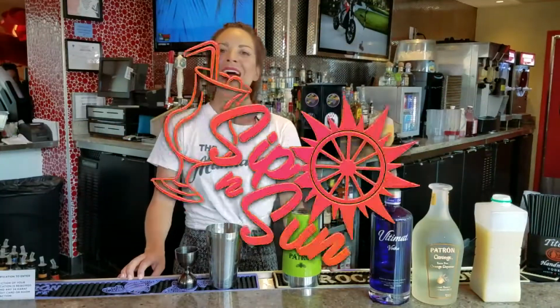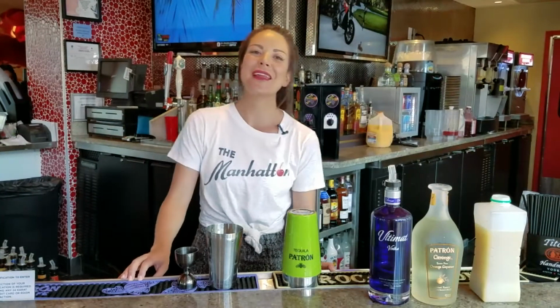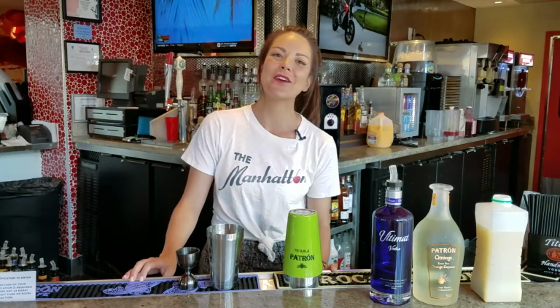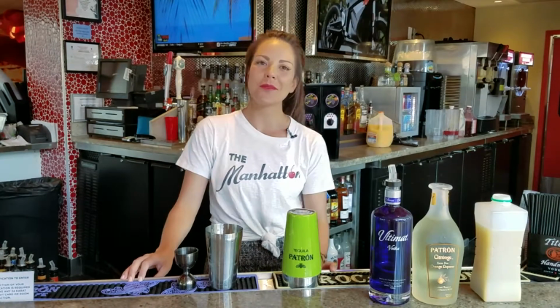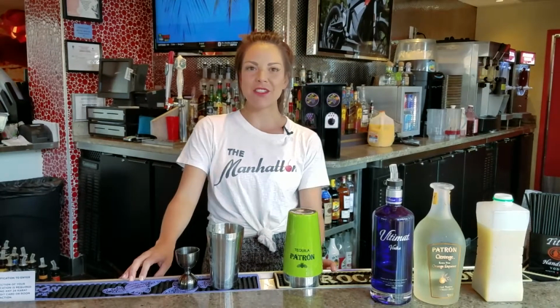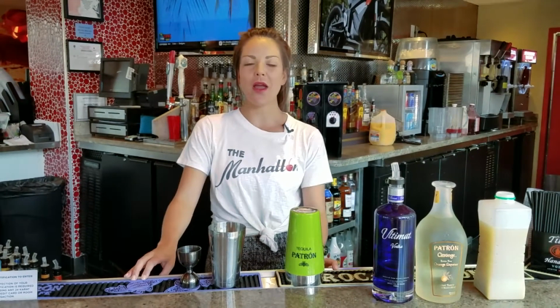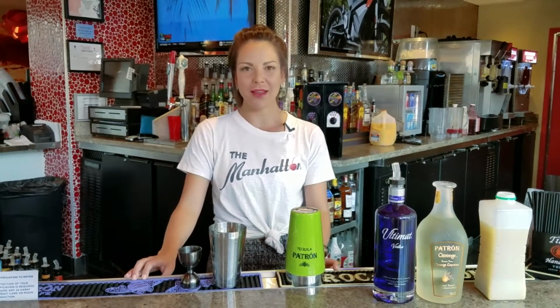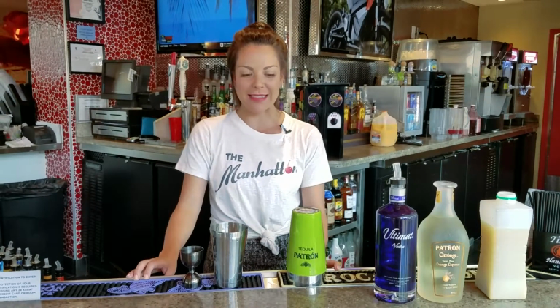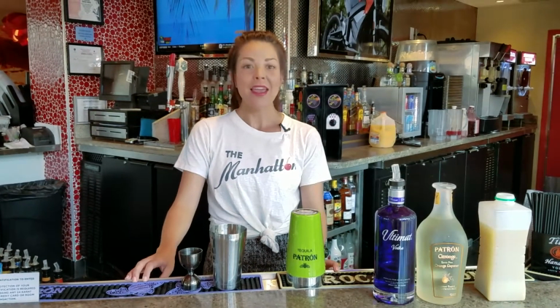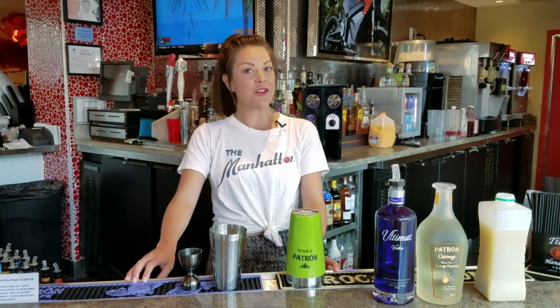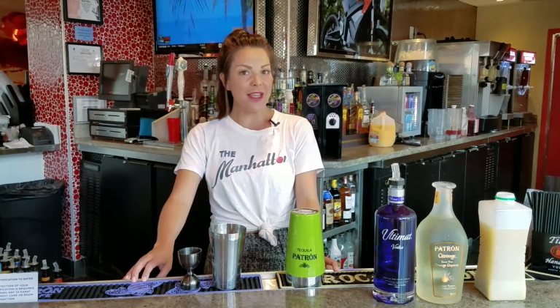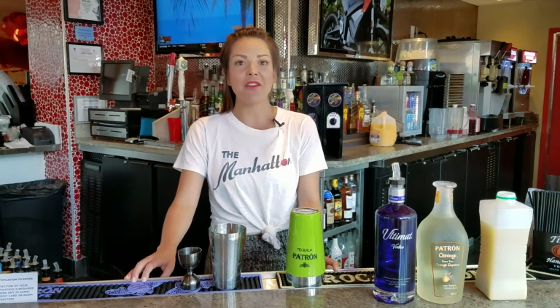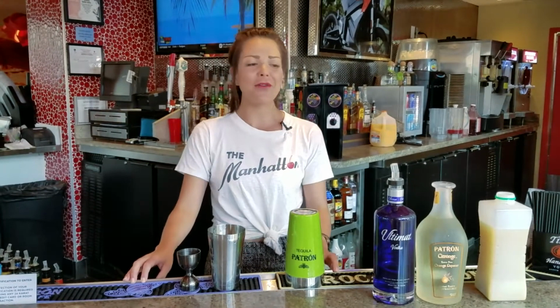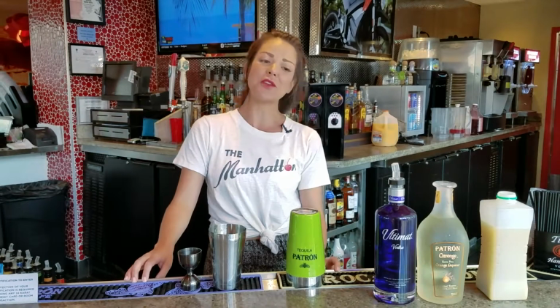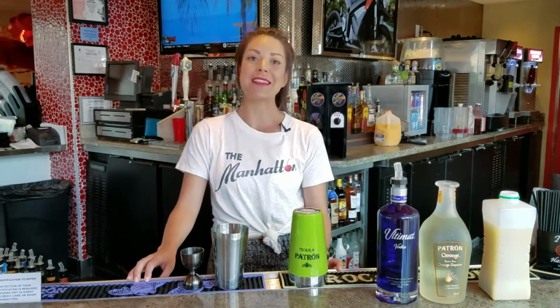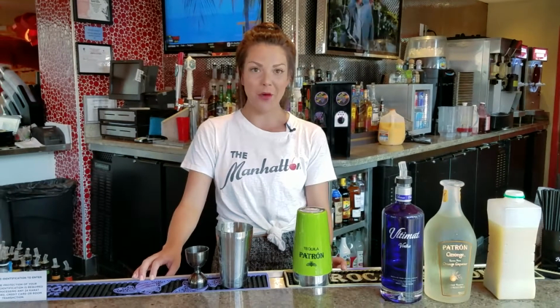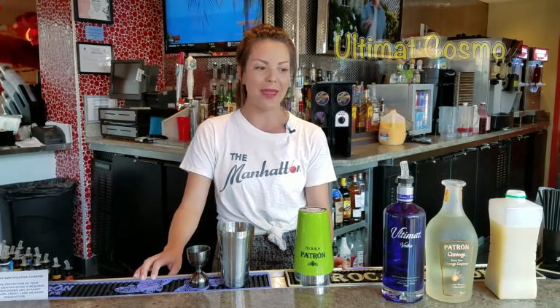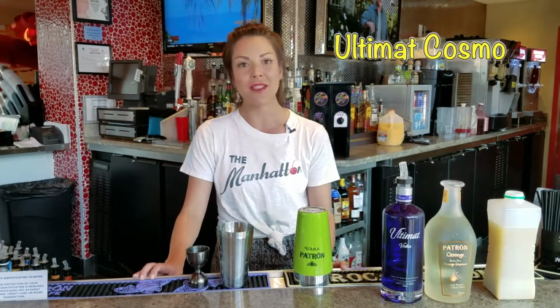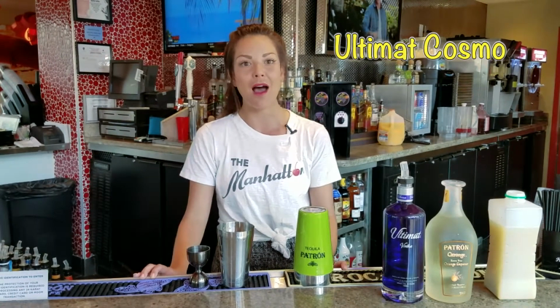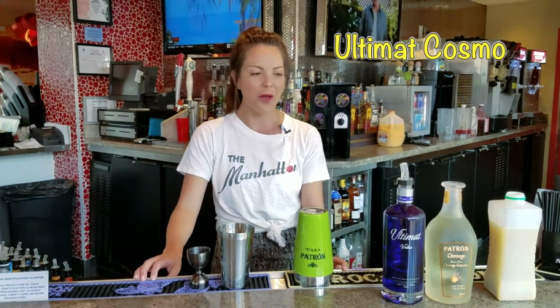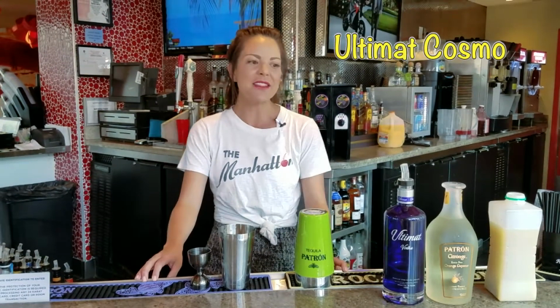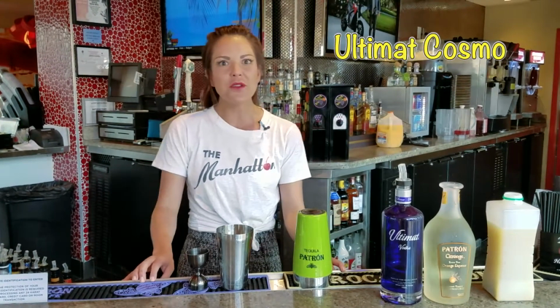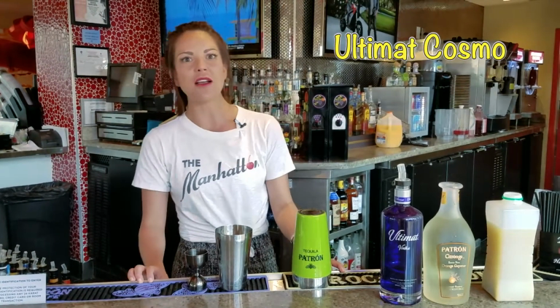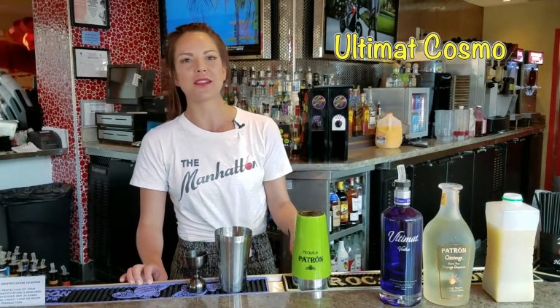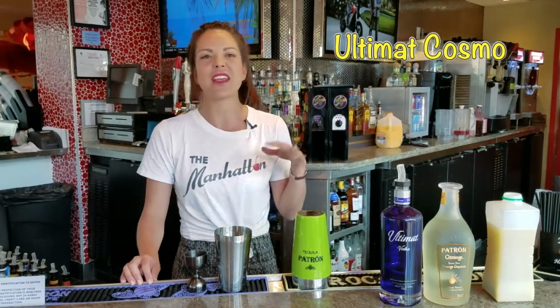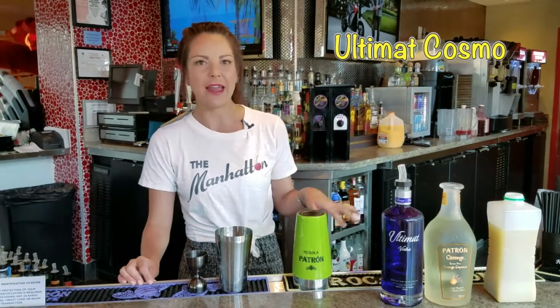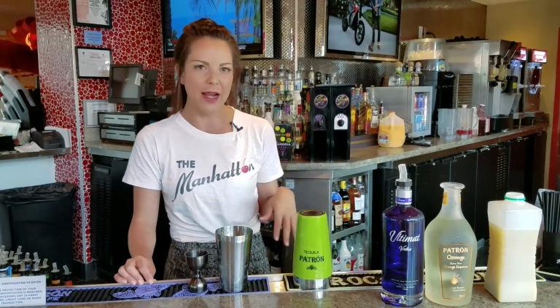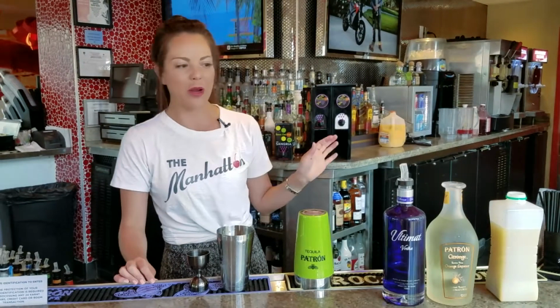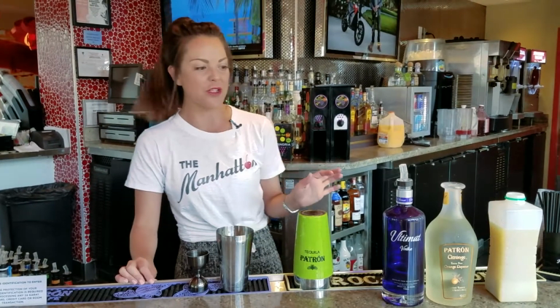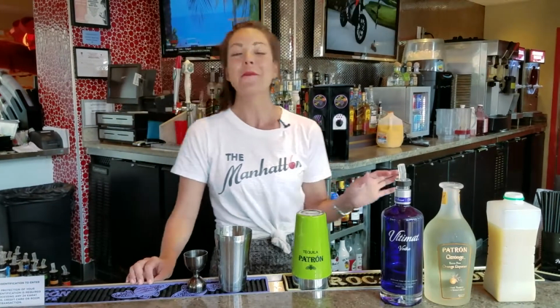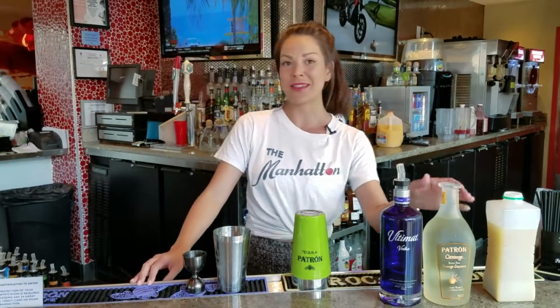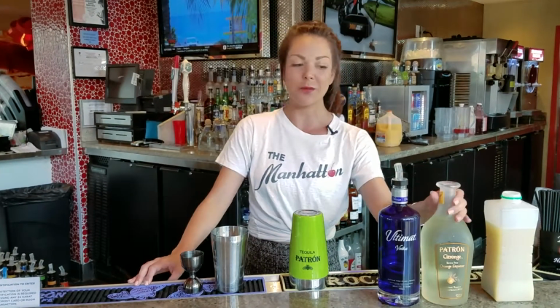Hi, my name is Kira. Welcome to the H2O Bar at Golden Nugget Atlantic City. Industry Tuesday, we have a lot of really fun specials, but today we're going to make the Ultimate Cosmo. Now, sometimes you think of Cosmos as kind of just that 90s kind of boring everyday drink, but we're doing something a little bit different.